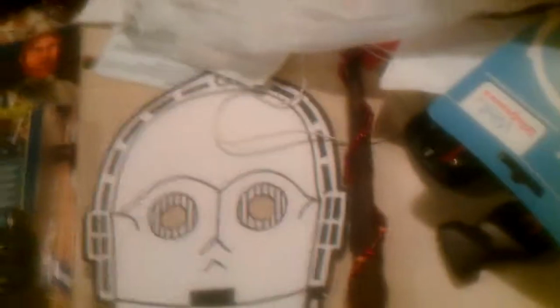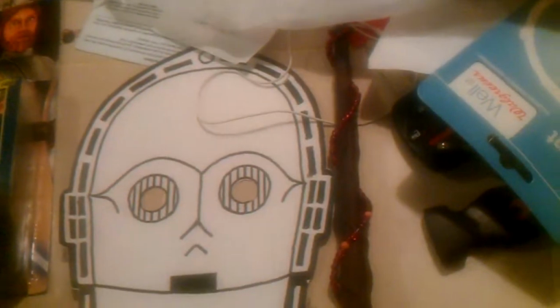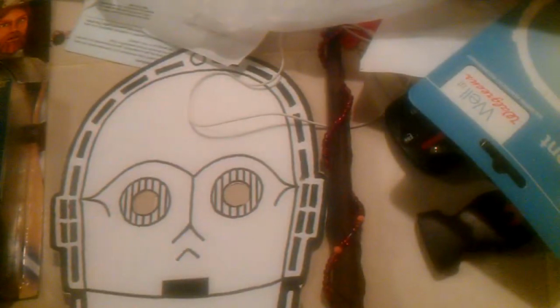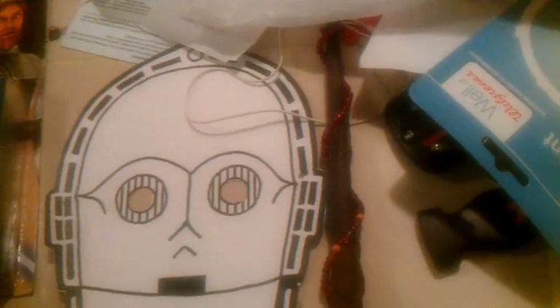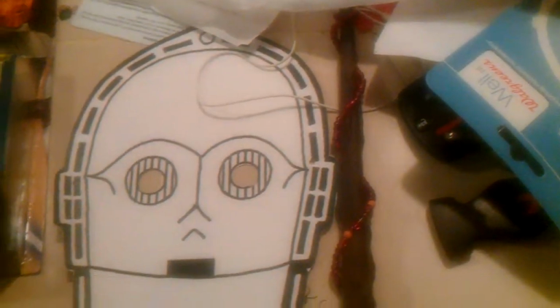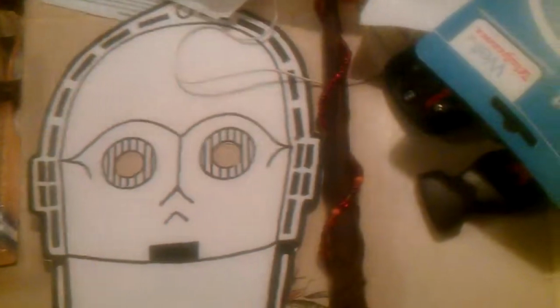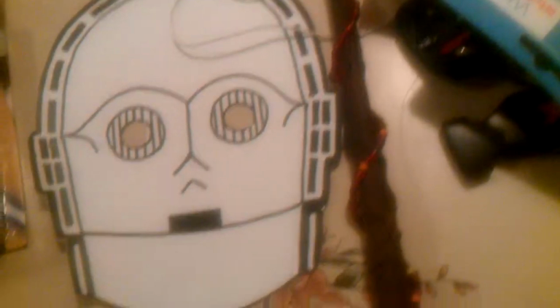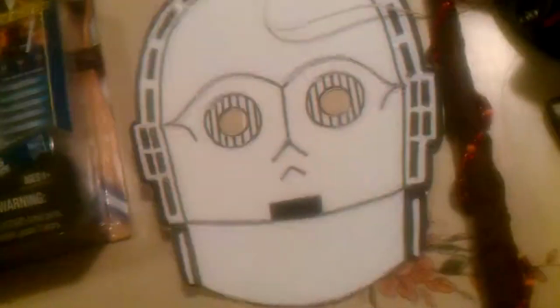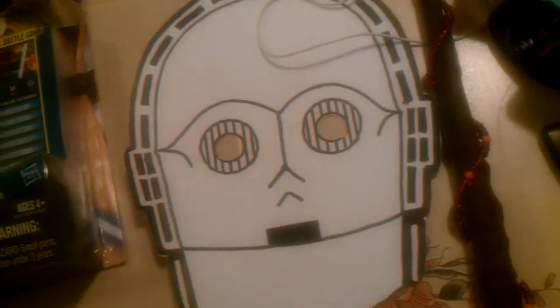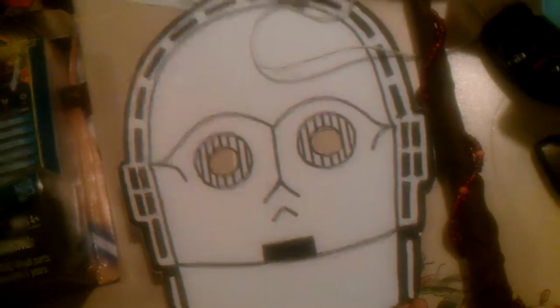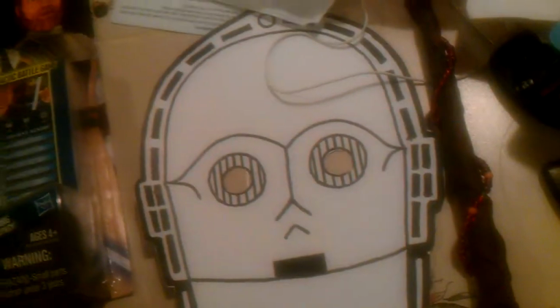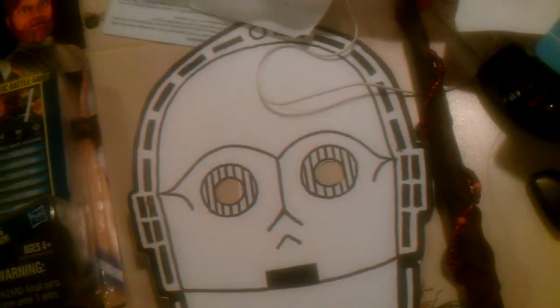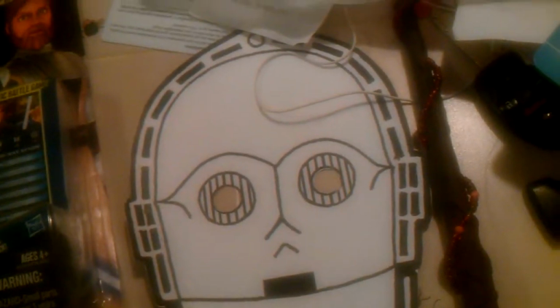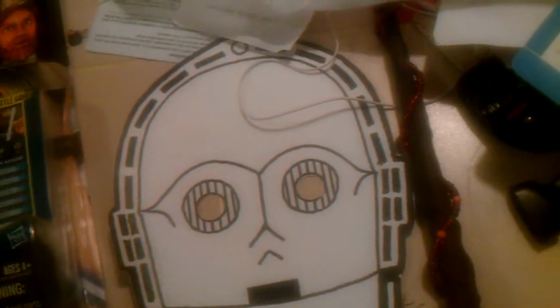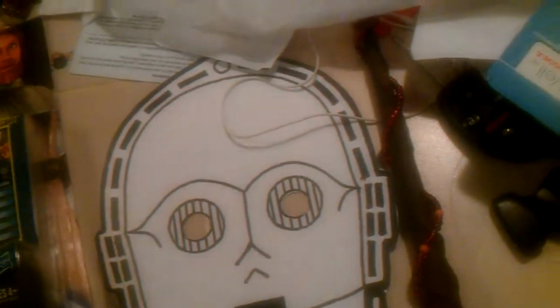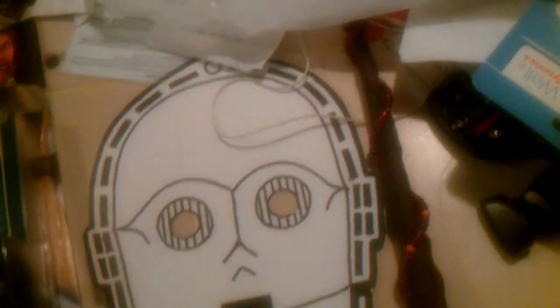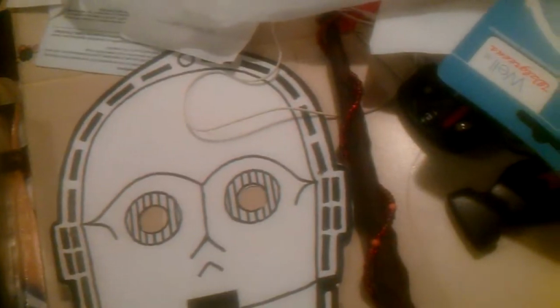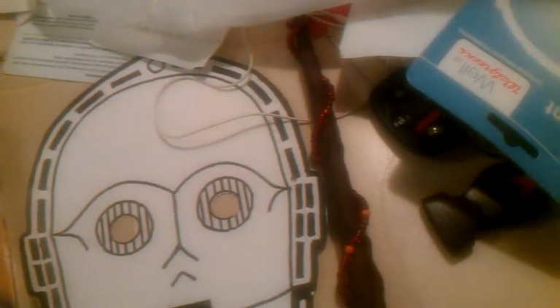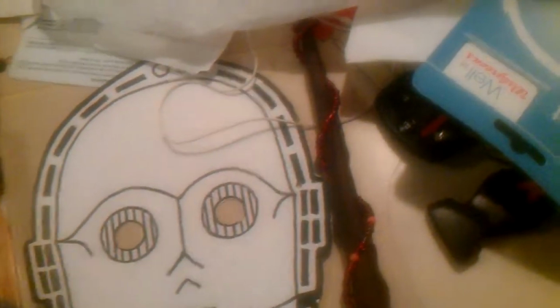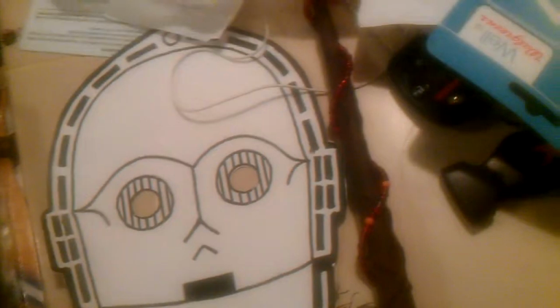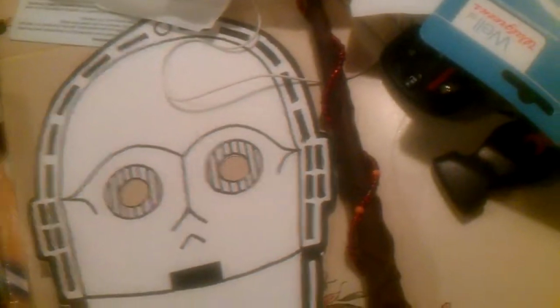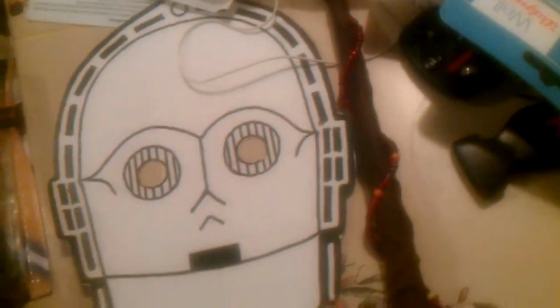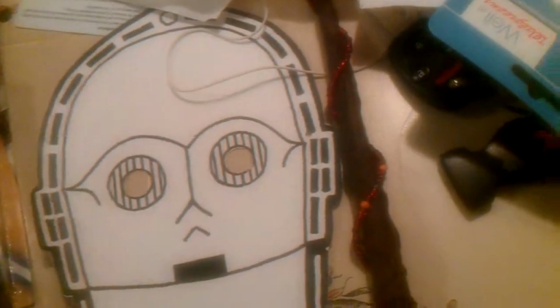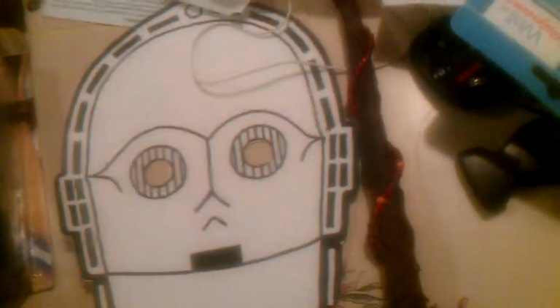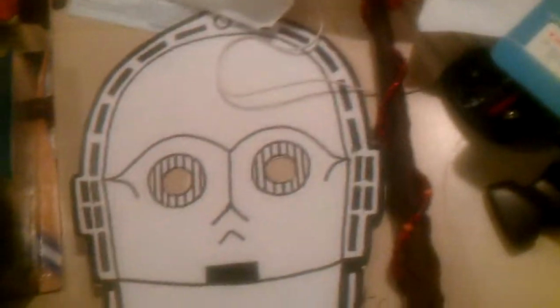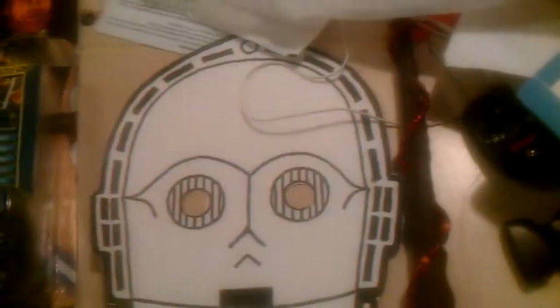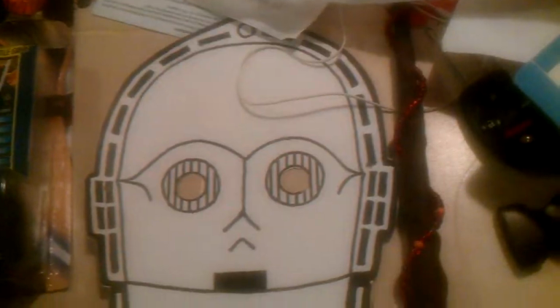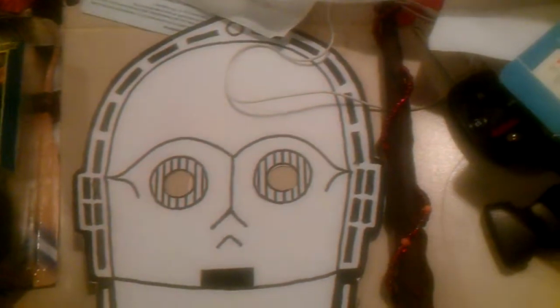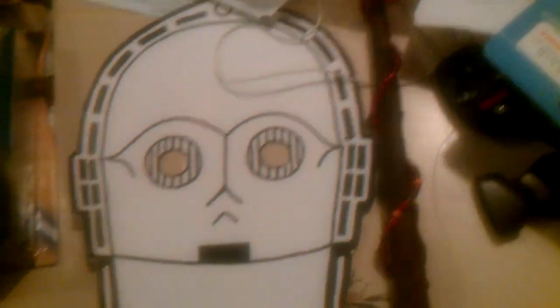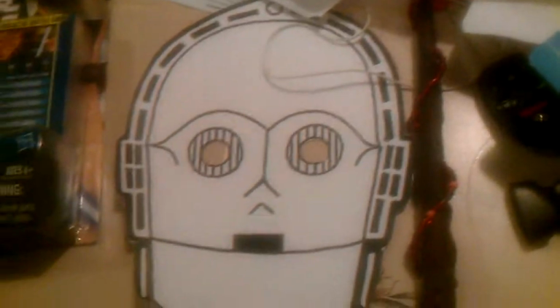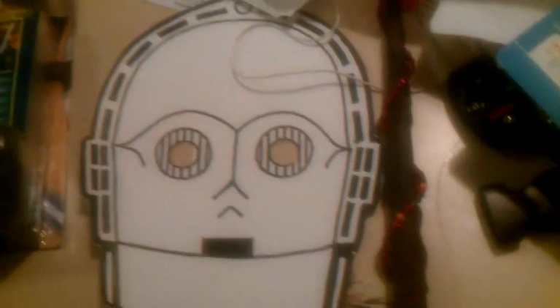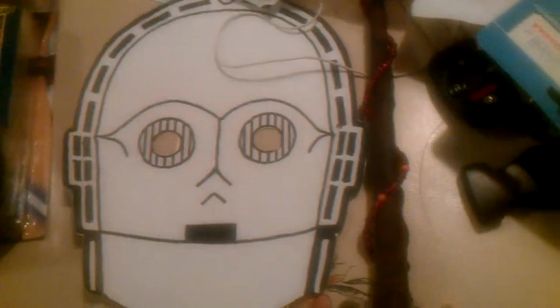Hey guys, this is just a little bit of a collective haul on what I got from my sci-fi convention that I went to. It wasn't really geared toward adults, it was more geared toward kids. Let me get started.